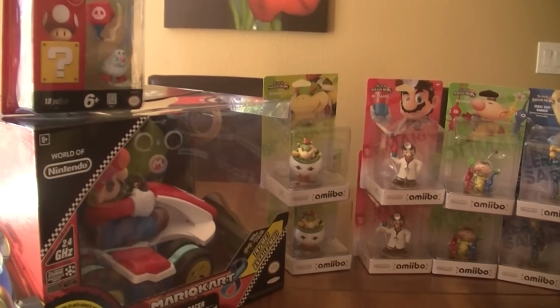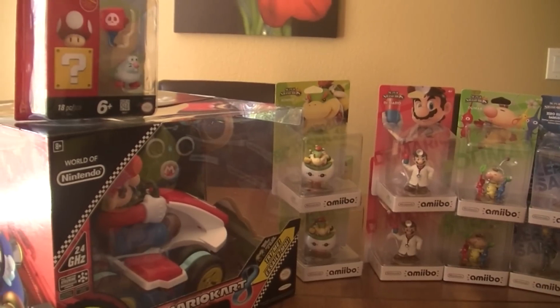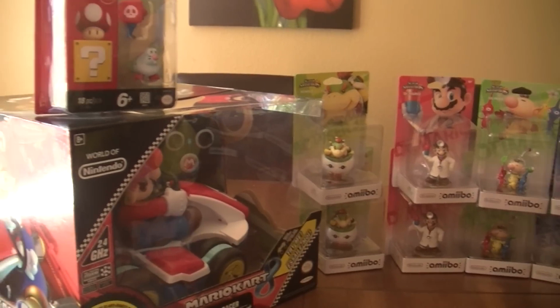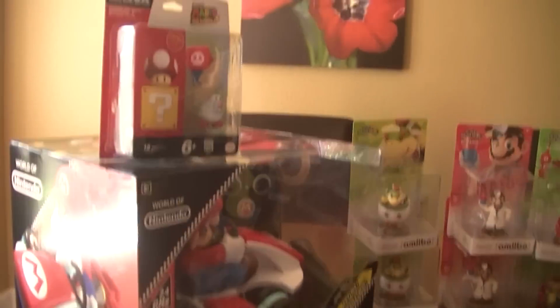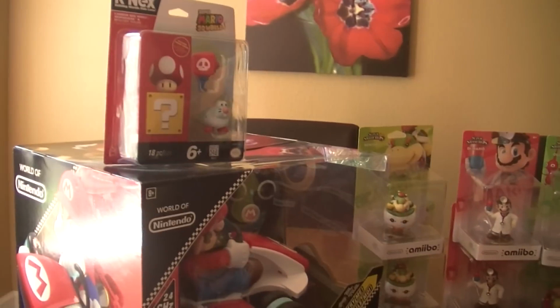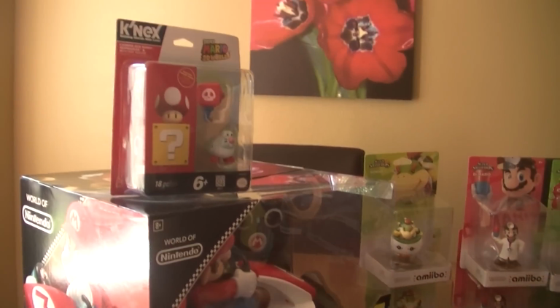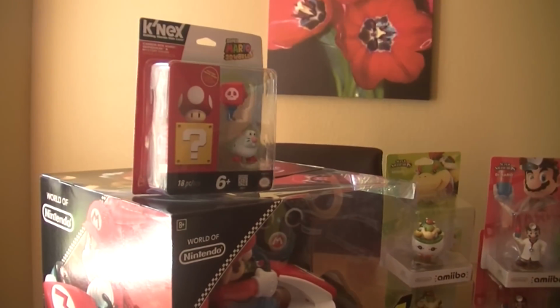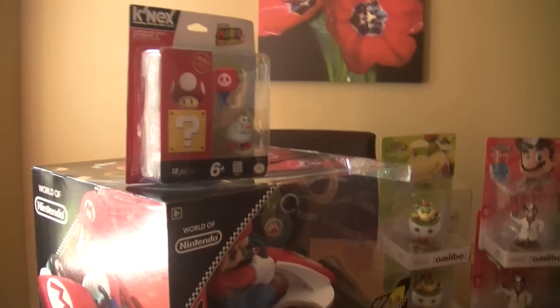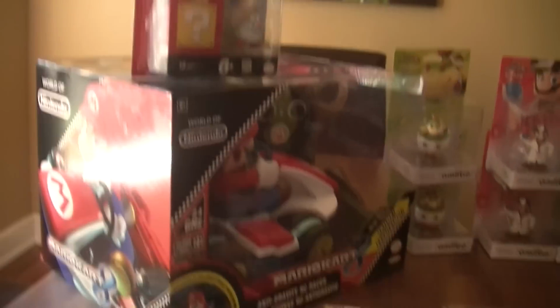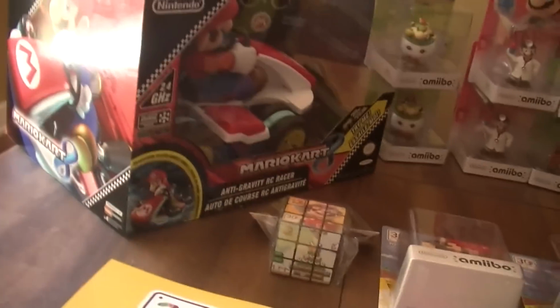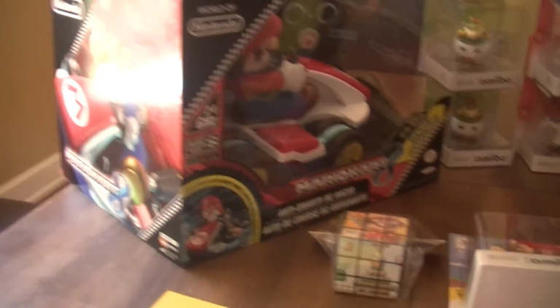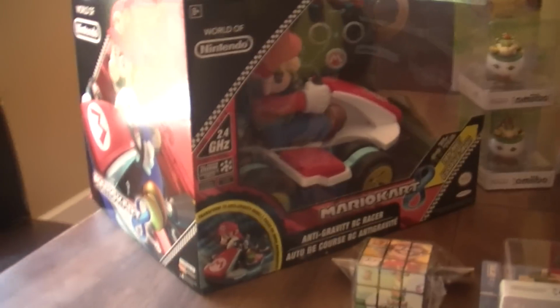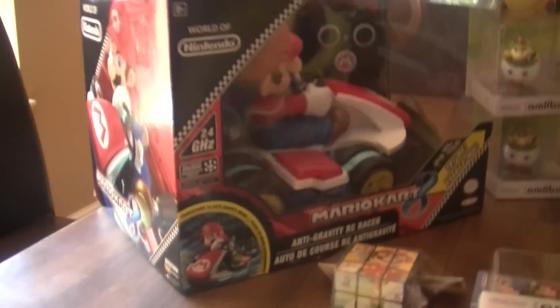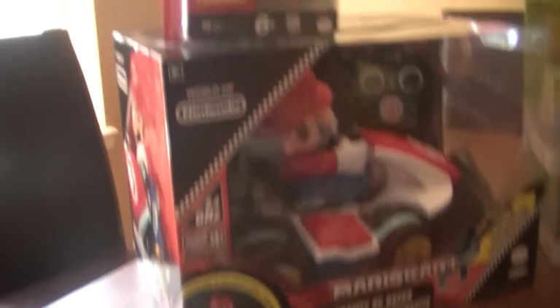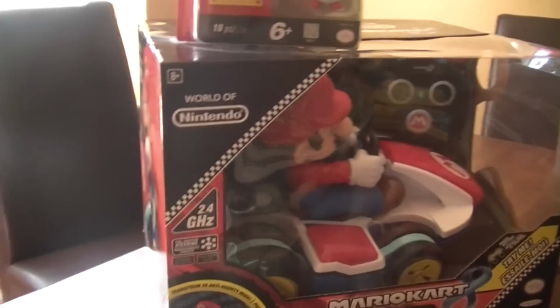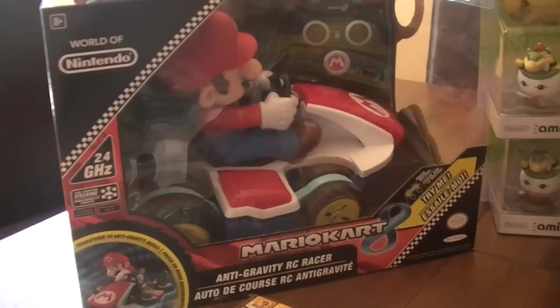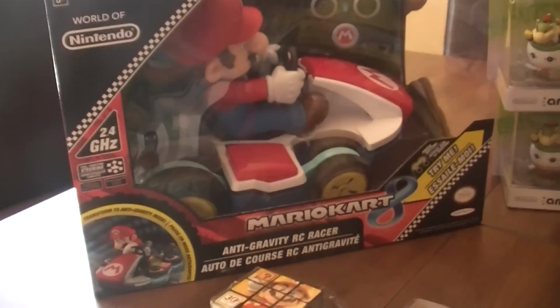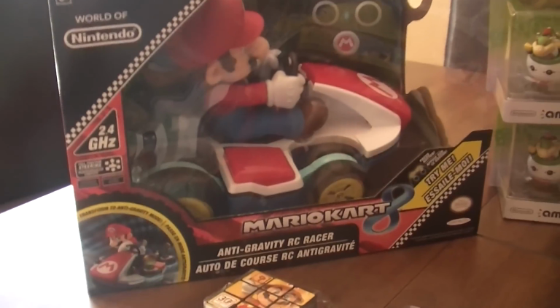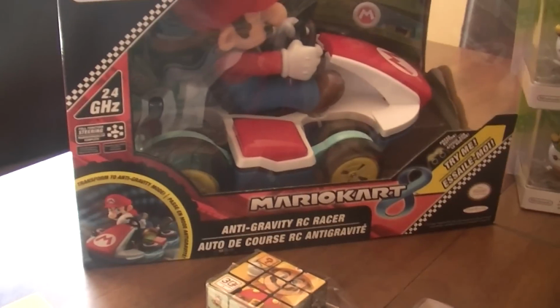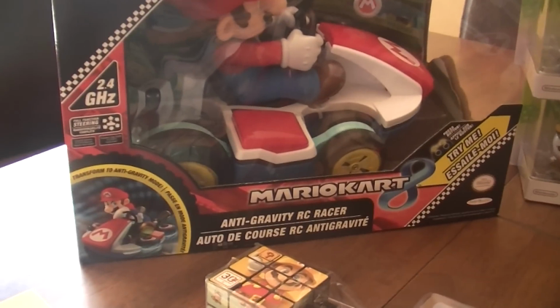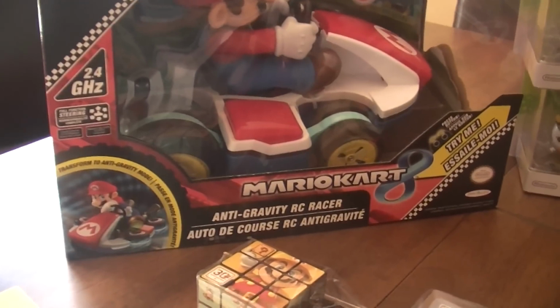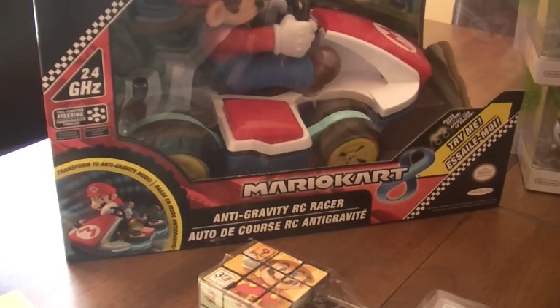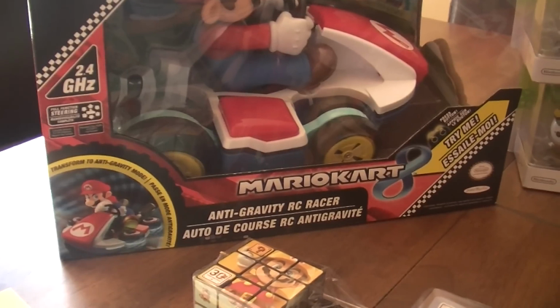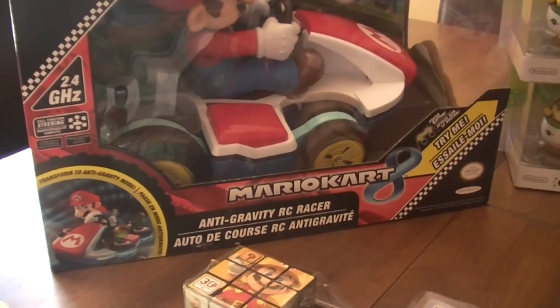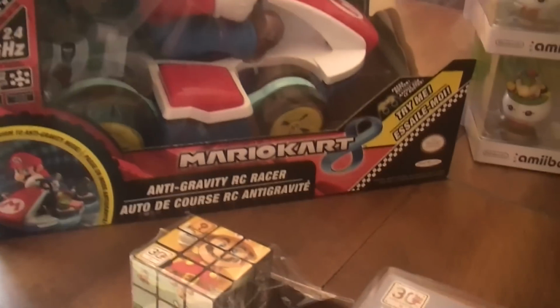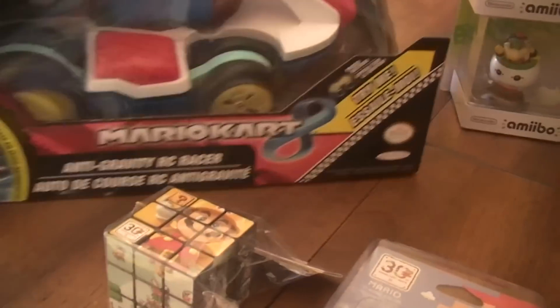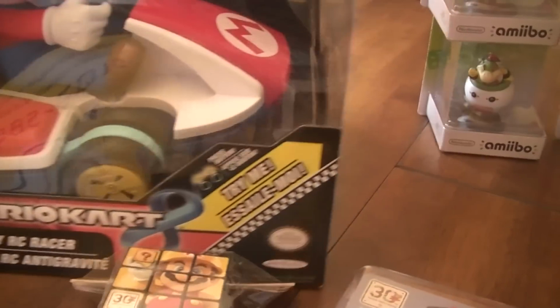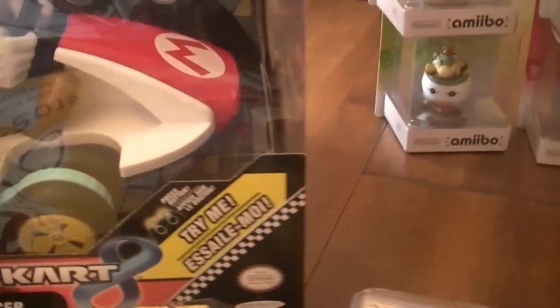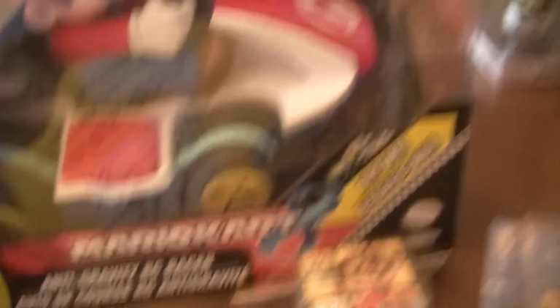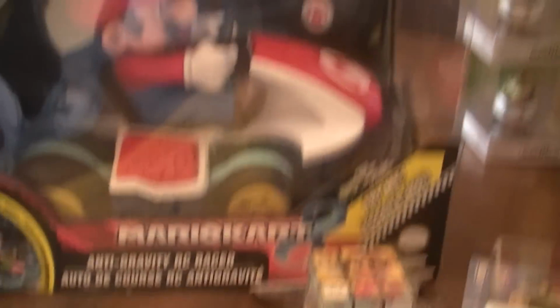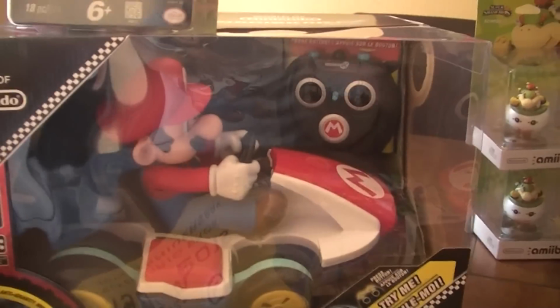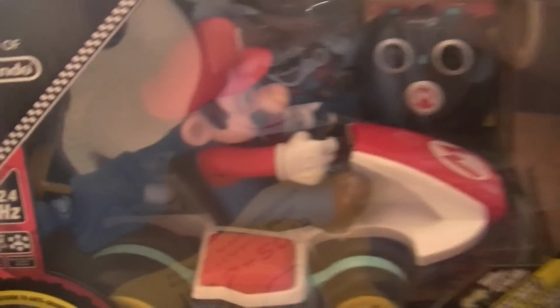So this was a great day of amiibo collecting. I got this from Toys R Us — this new Mario Kart RC. It does anti-gravity, changes into anti-gravity mode. So let me show you that.